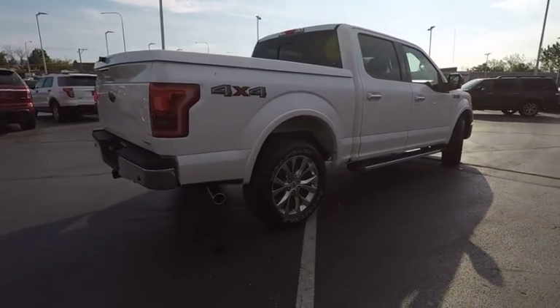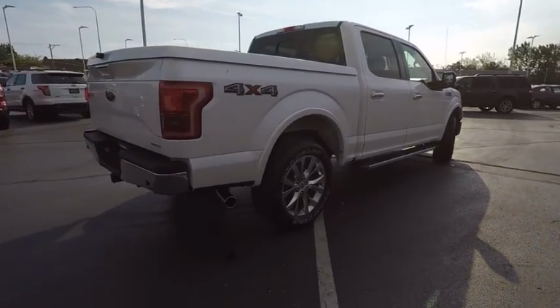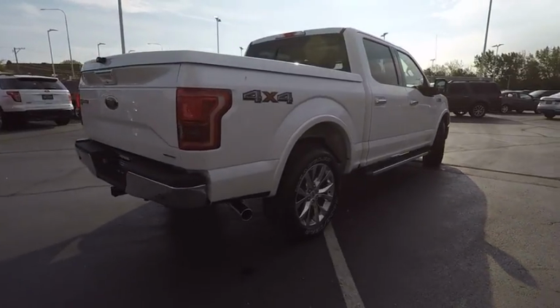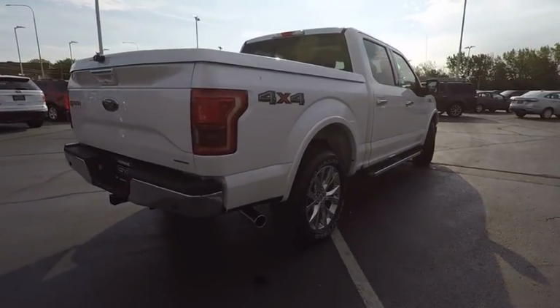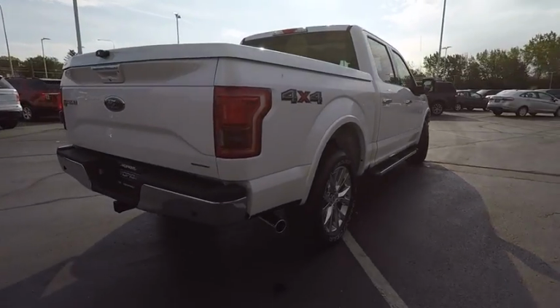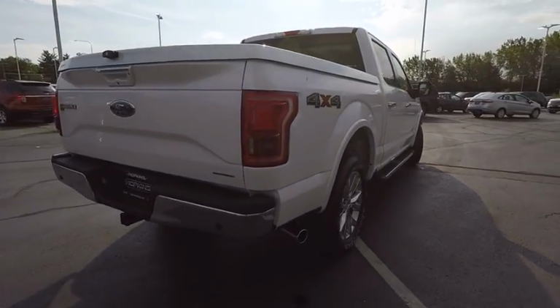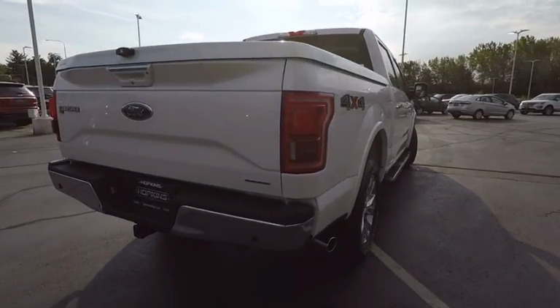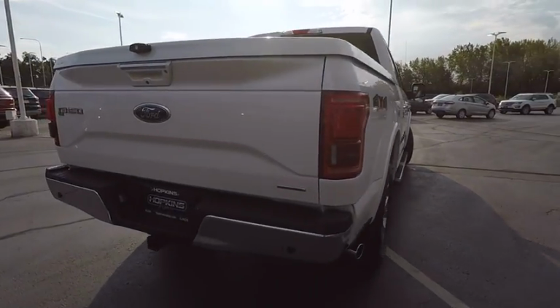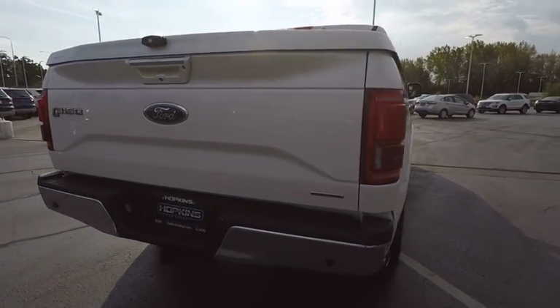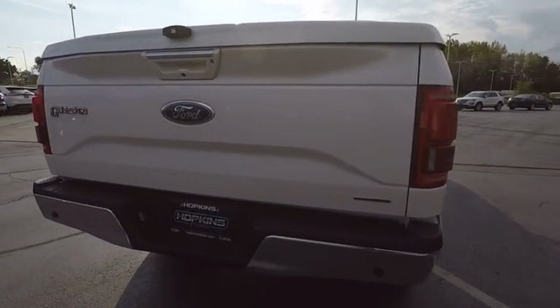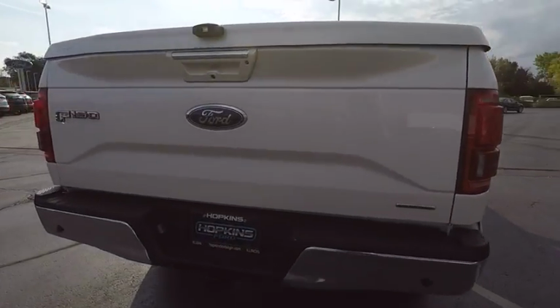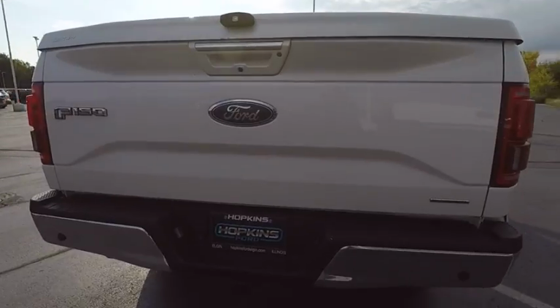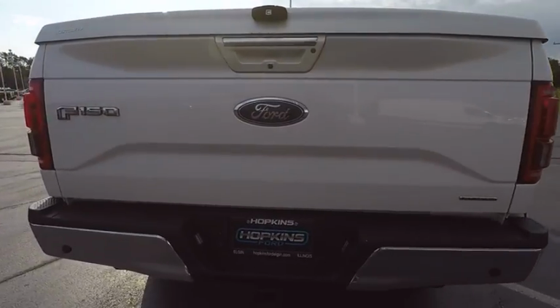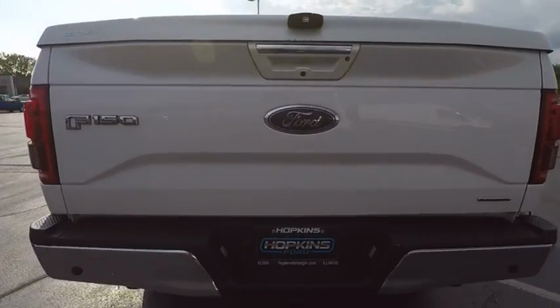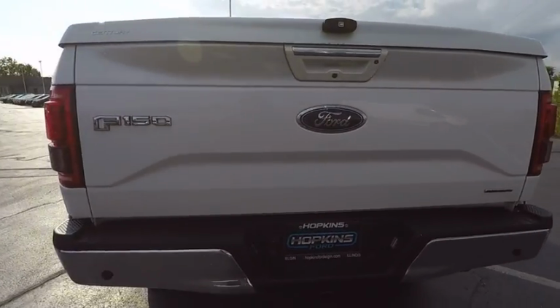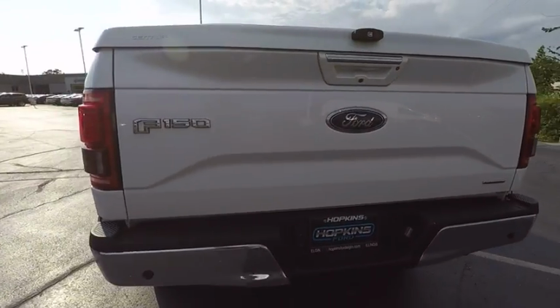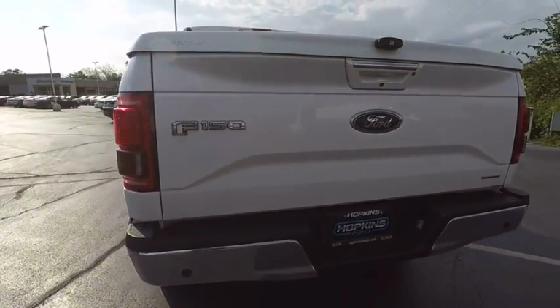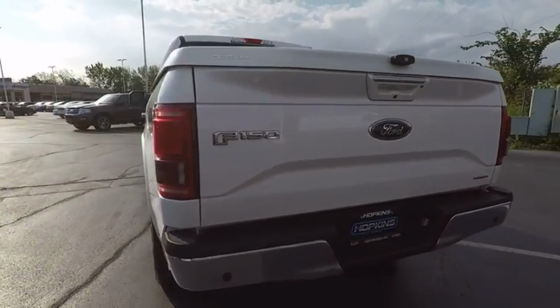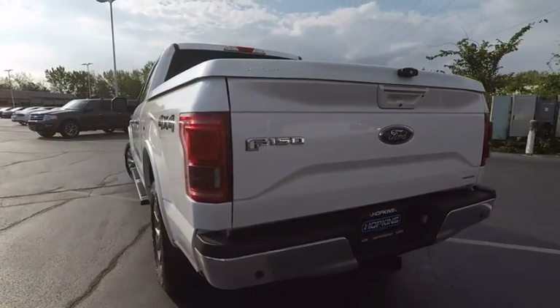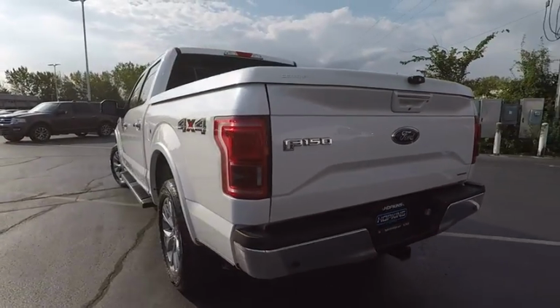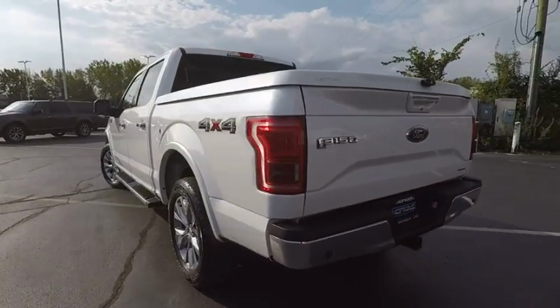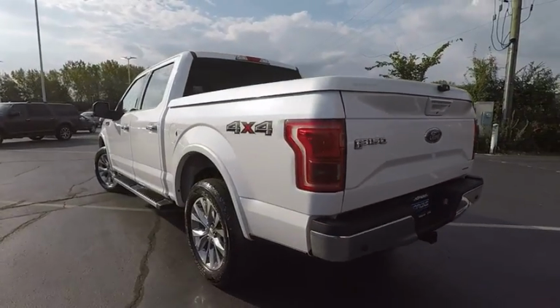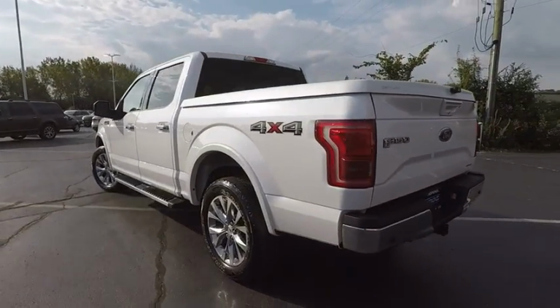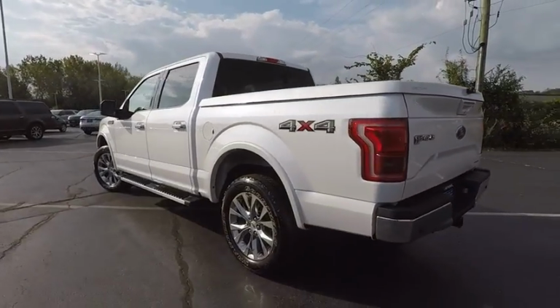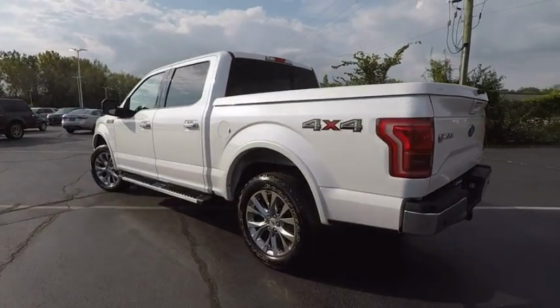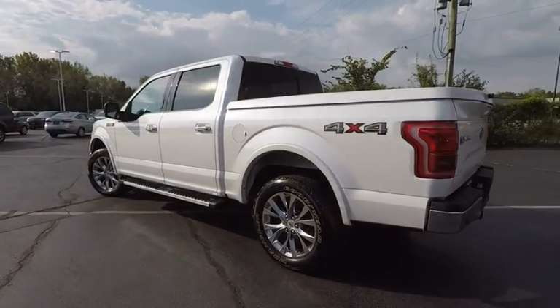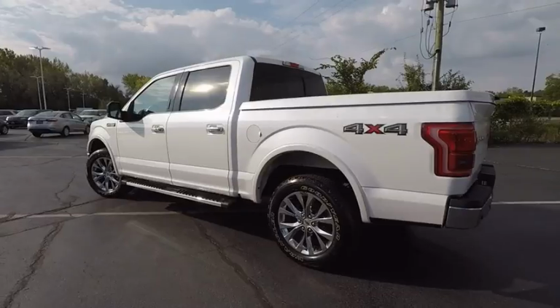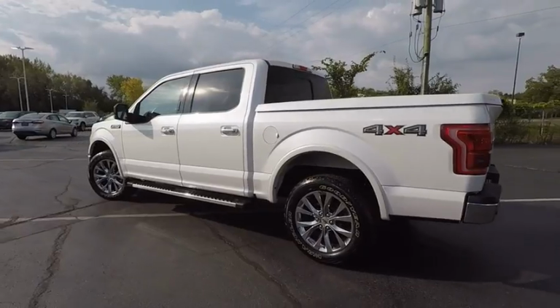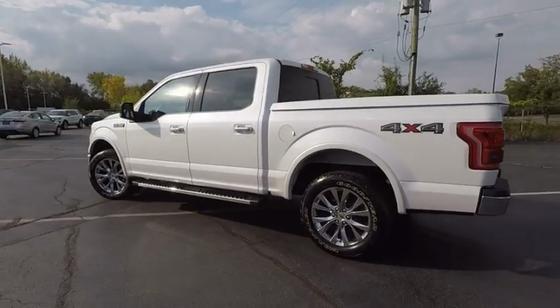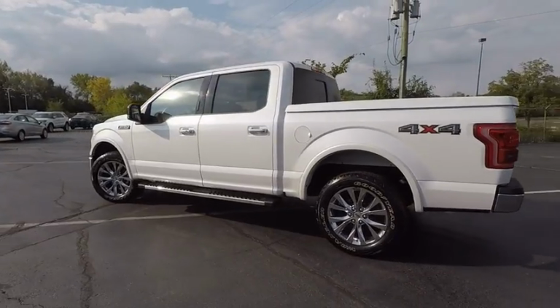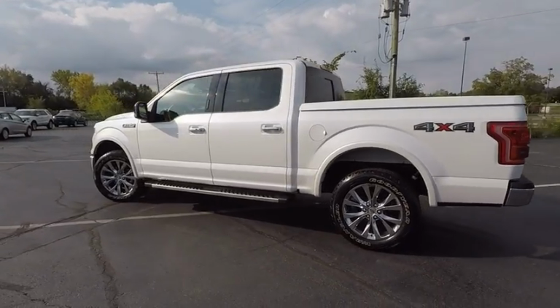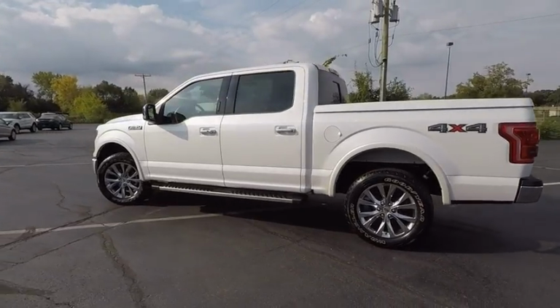This vehicle has less than 30,000 miles. Here are some of this vehicle's great options: power passenger seat, backup camera, four-wheel drive, keyless entry, Bluetooth.